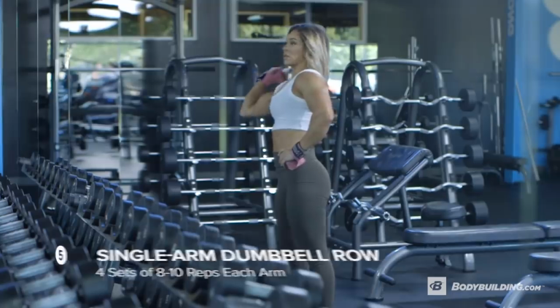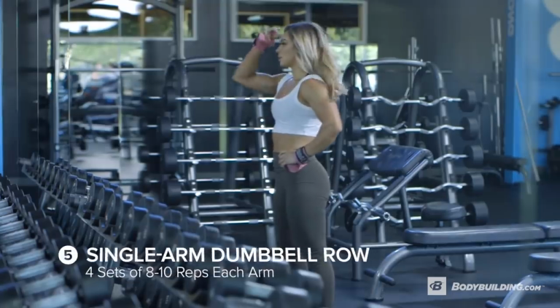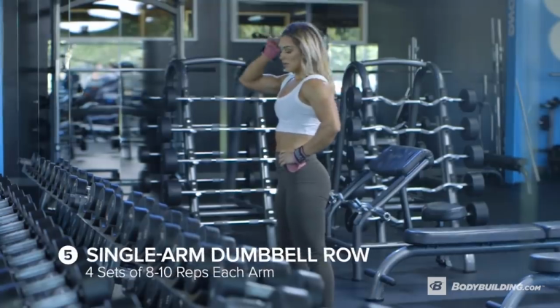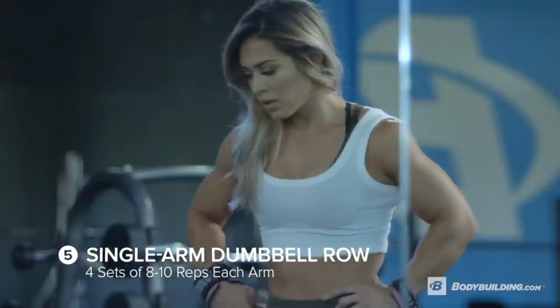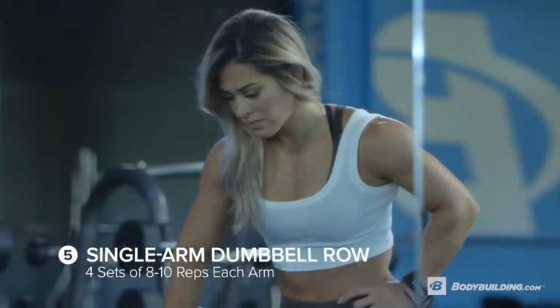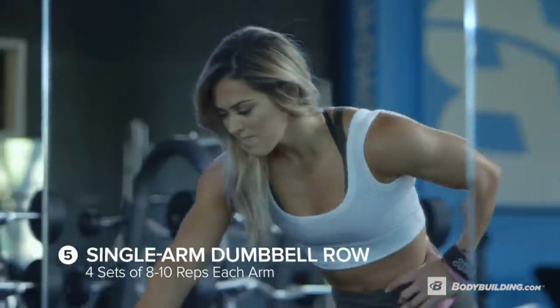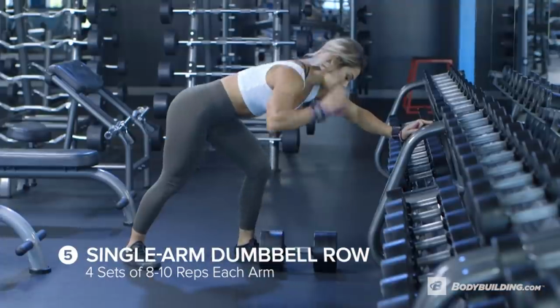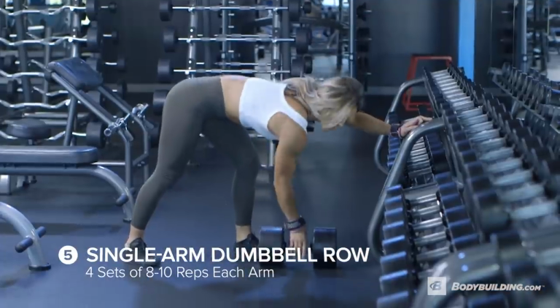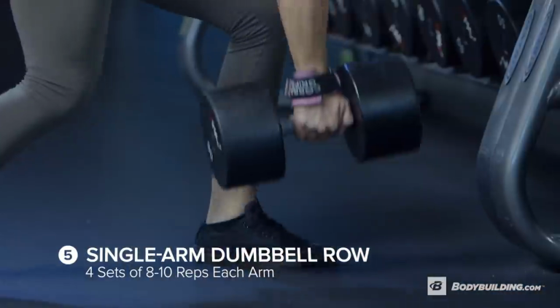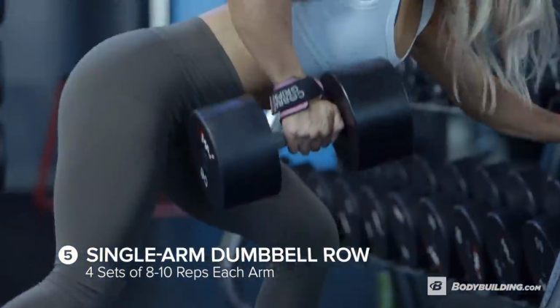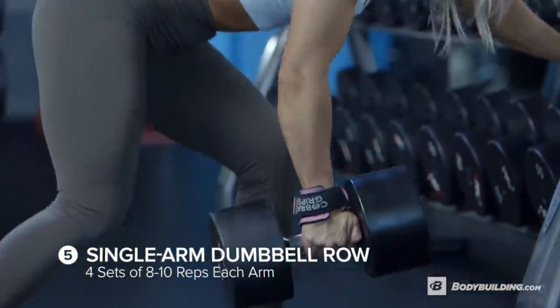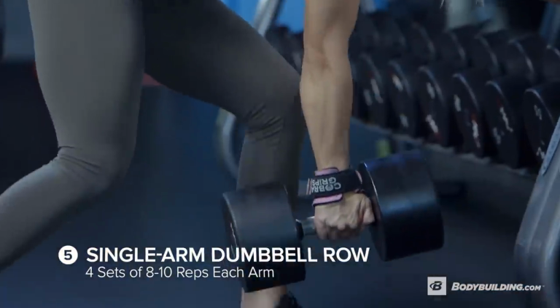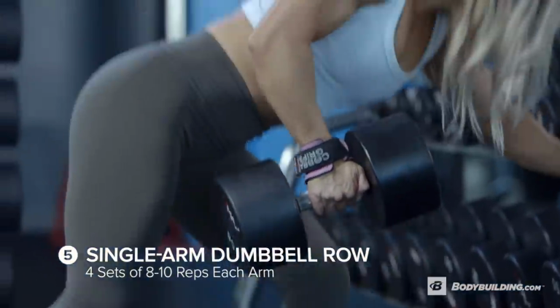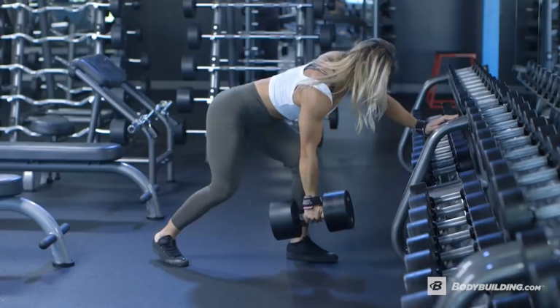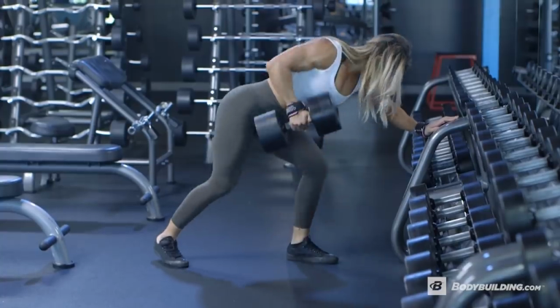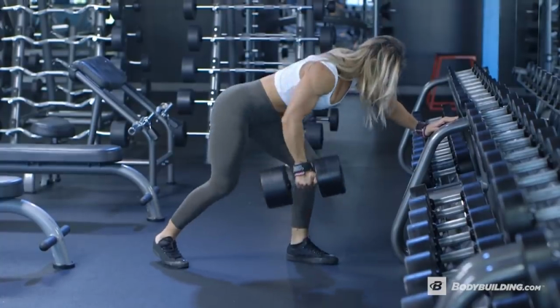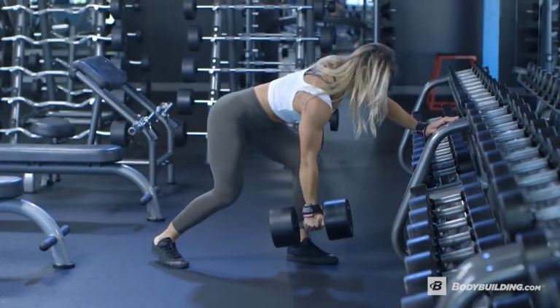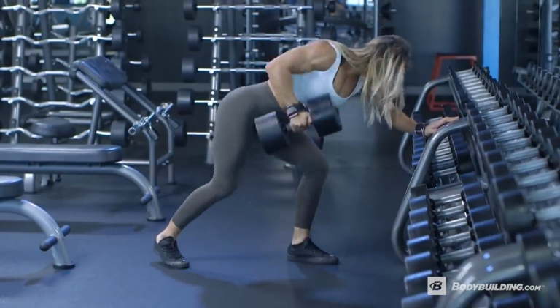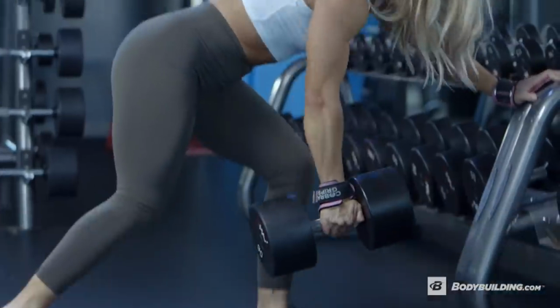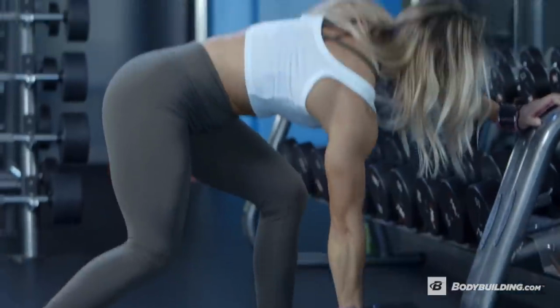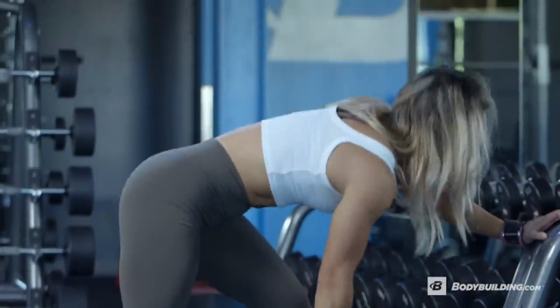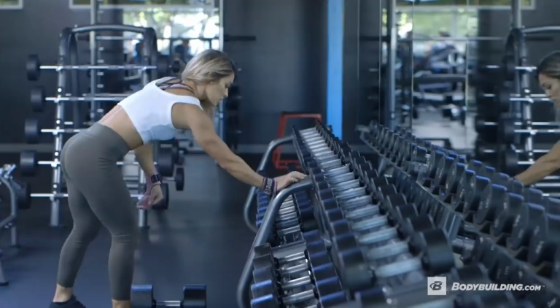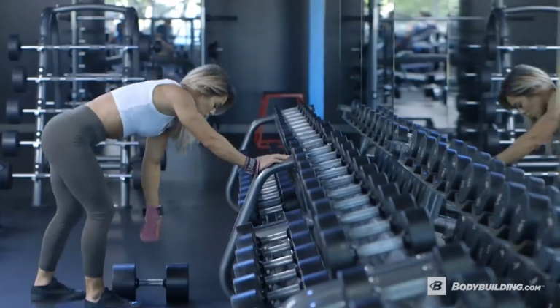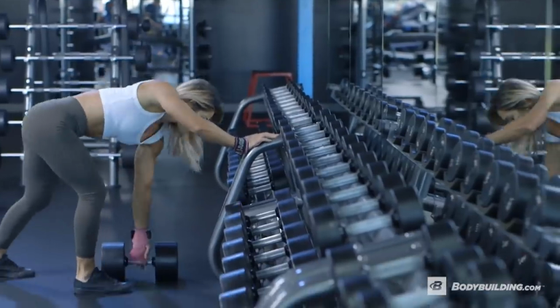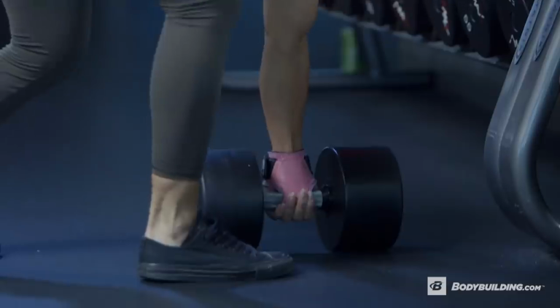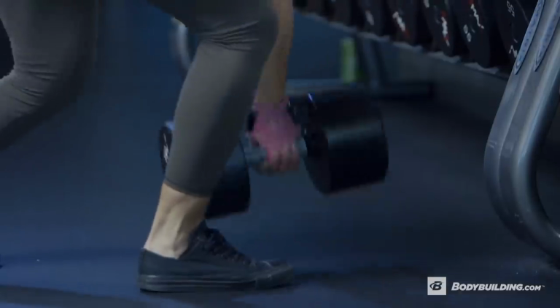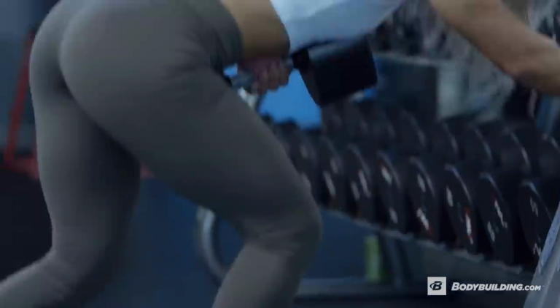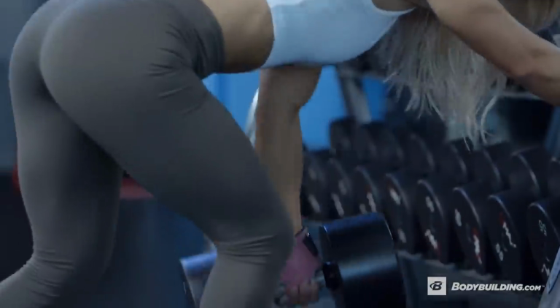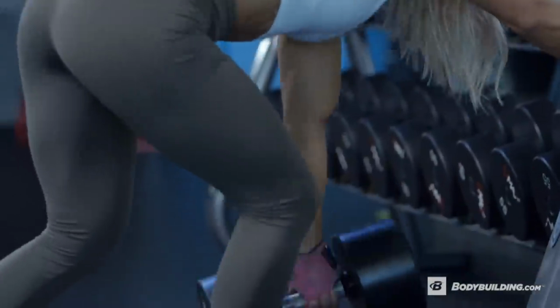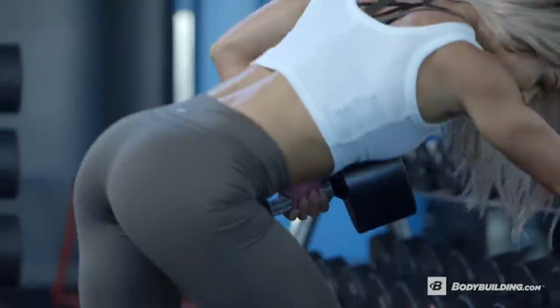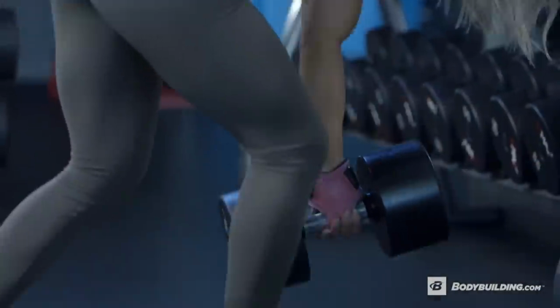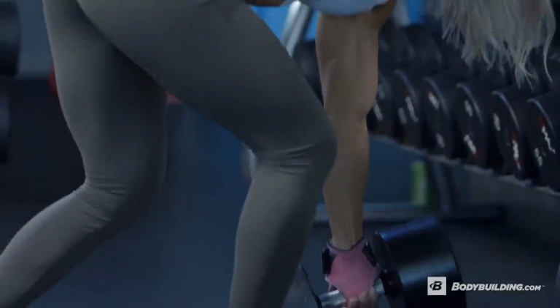Now we're doing single arm dumbbell rows and I do four sets of 8 to 10 reps. For this exercise, I like to put the dumbbell on the floor and then rest my other hand on the rack so that I have stability and try to get the deepest squeeze as possible.